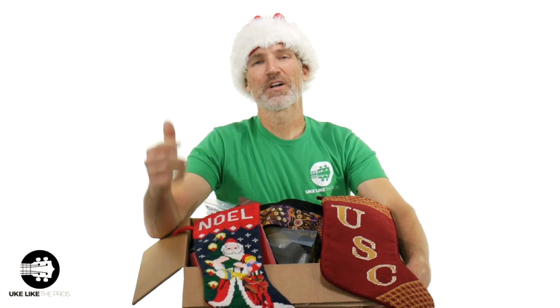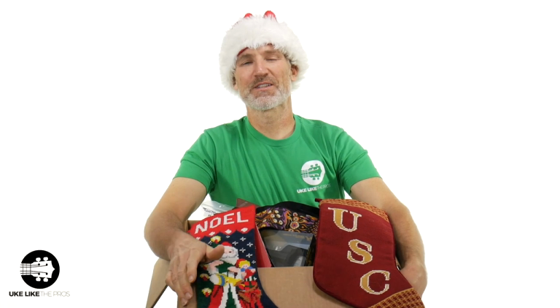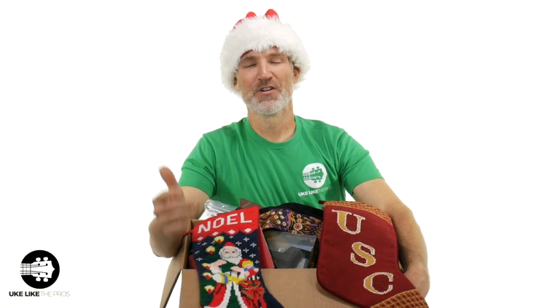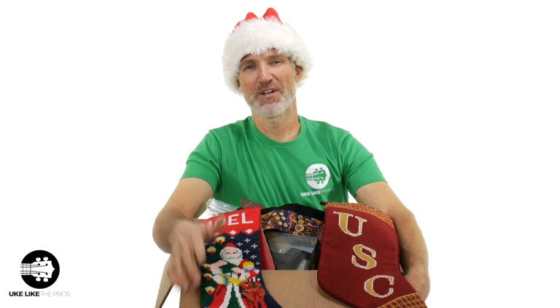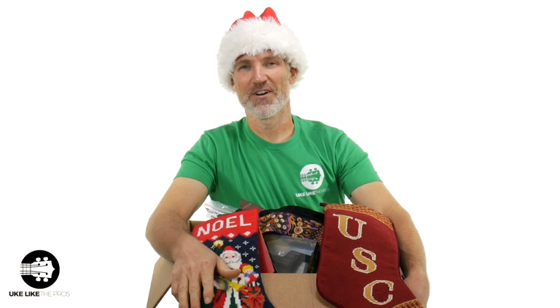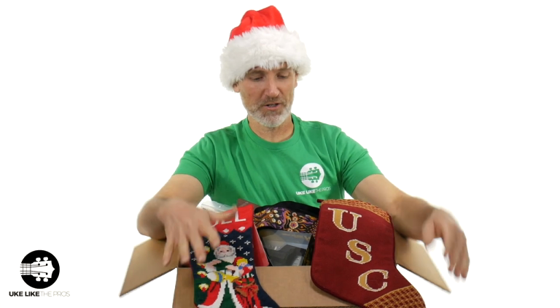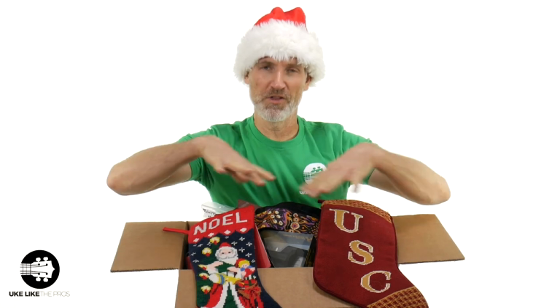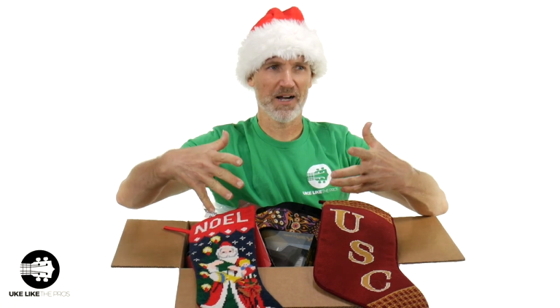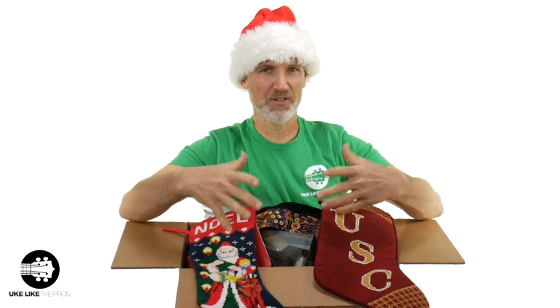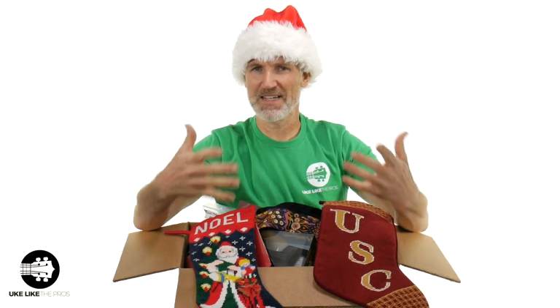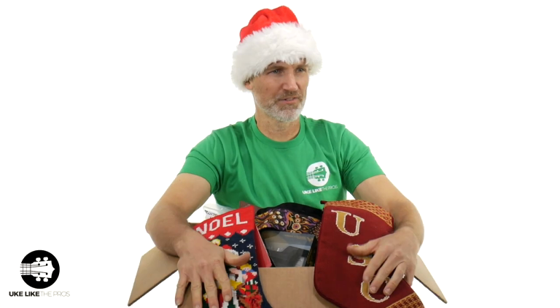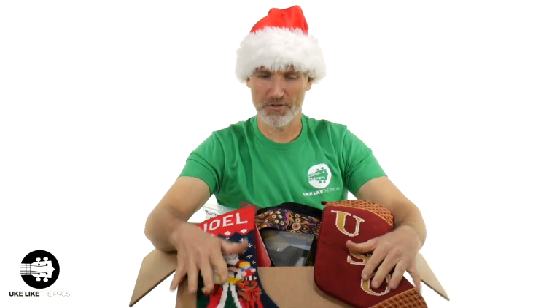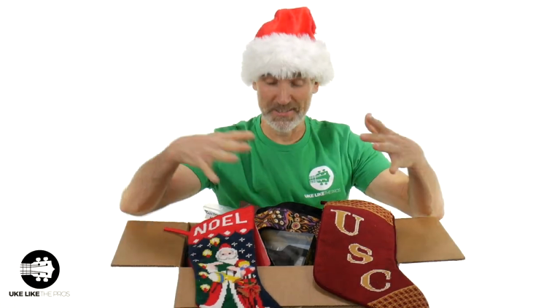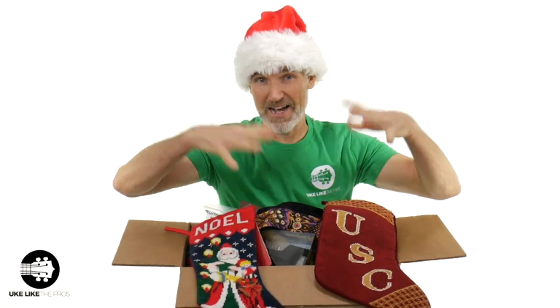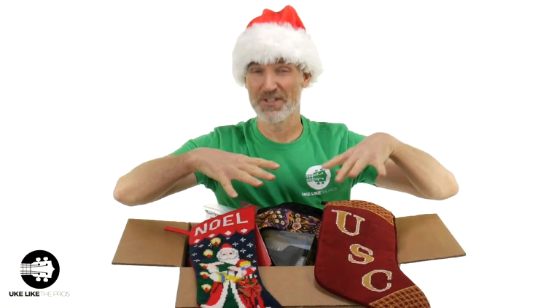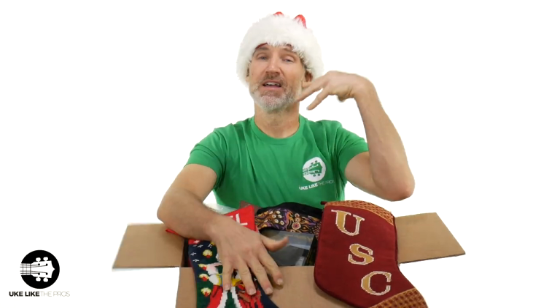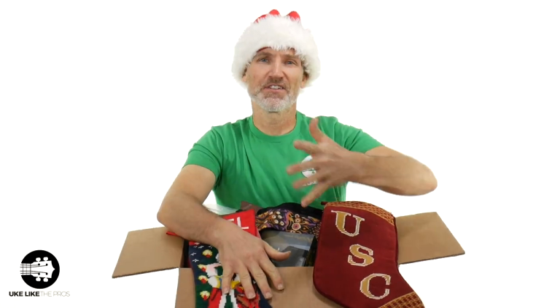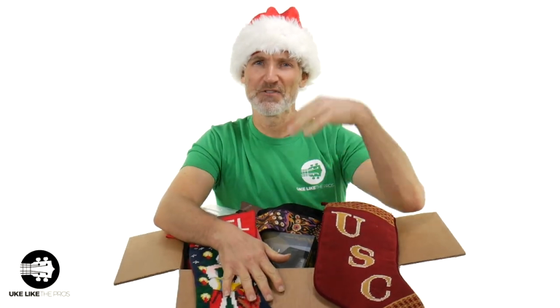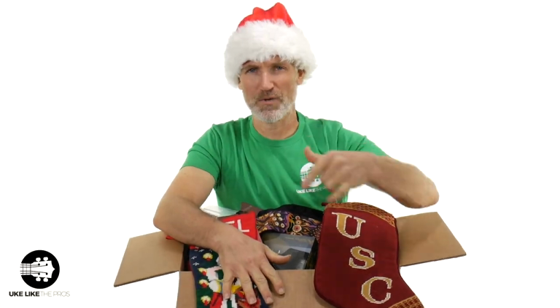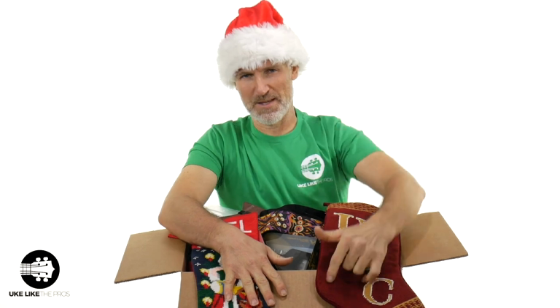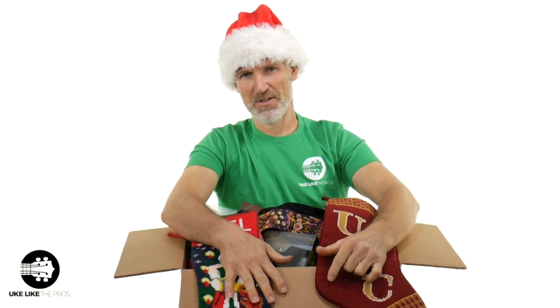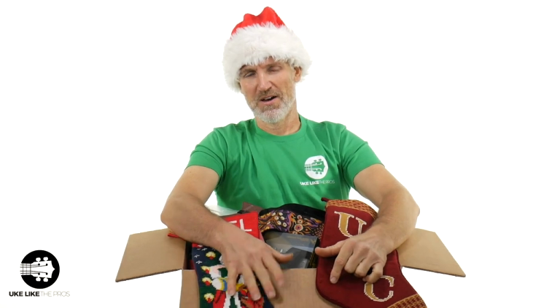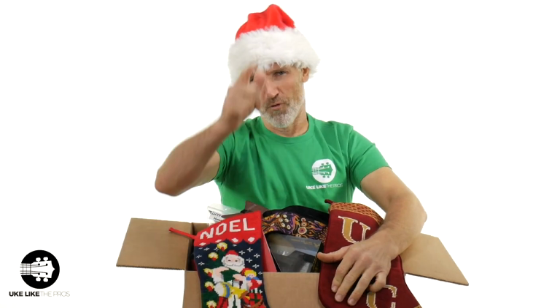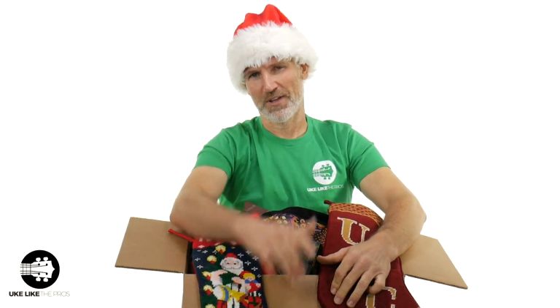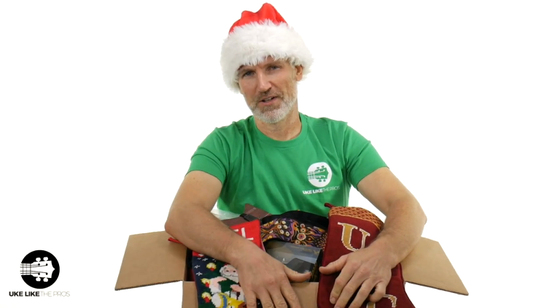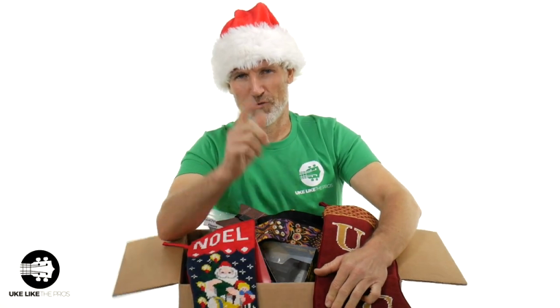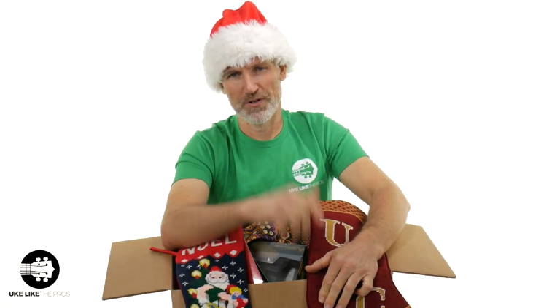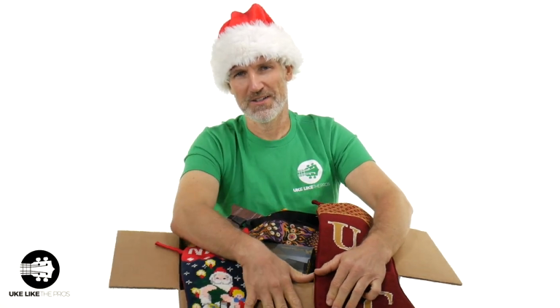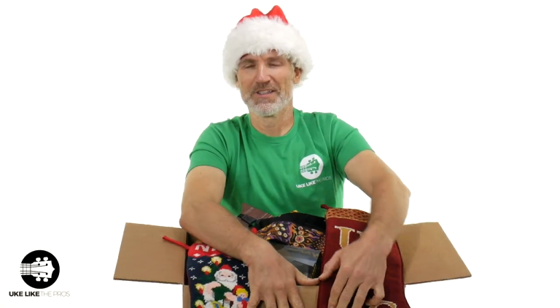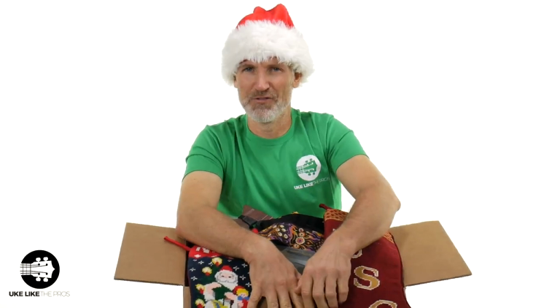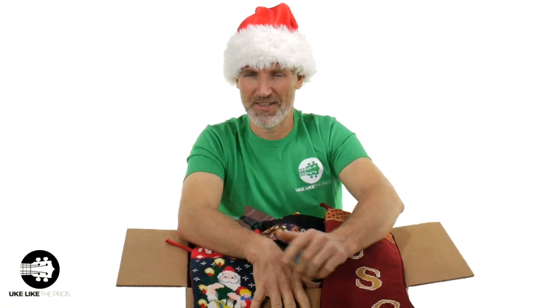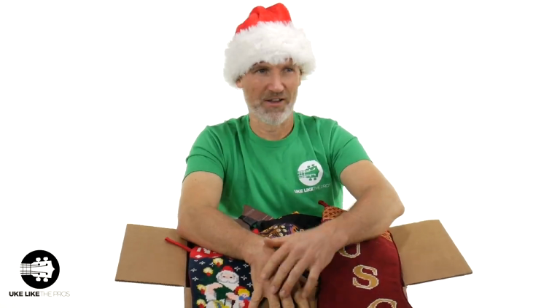Welcome to Ukulele Pros. I'm Terry Carter. I'm going to go through this box. We're going to keep this short because there's a lot of items in here, but these are going to give you some great tips for stocking stuffers for your ukulele lovers out there.